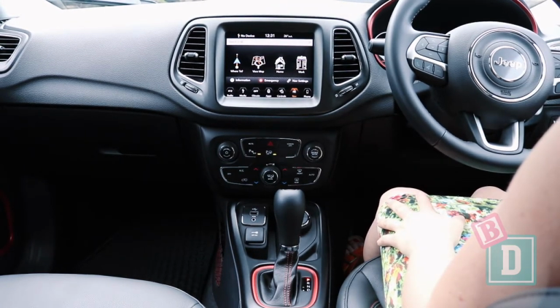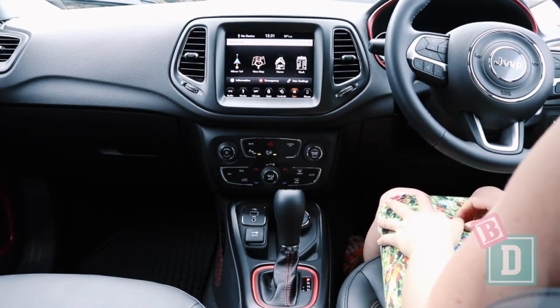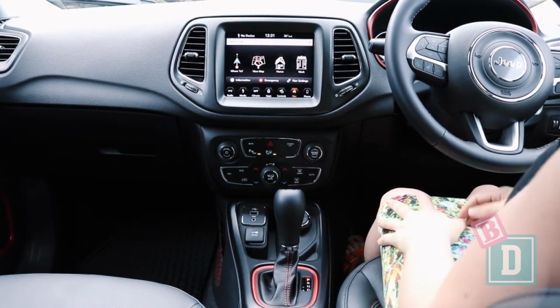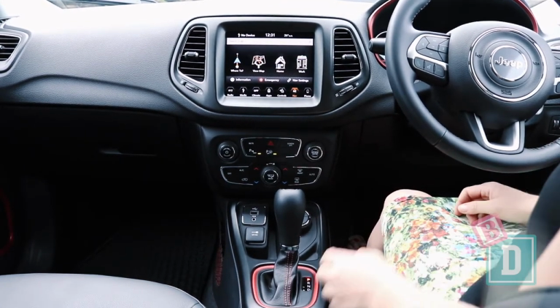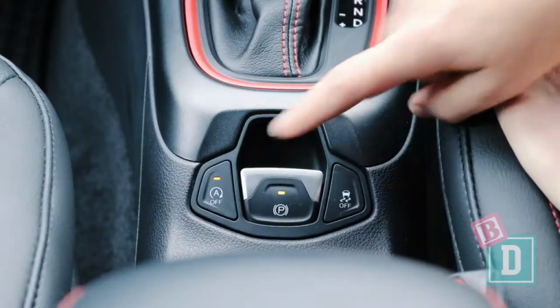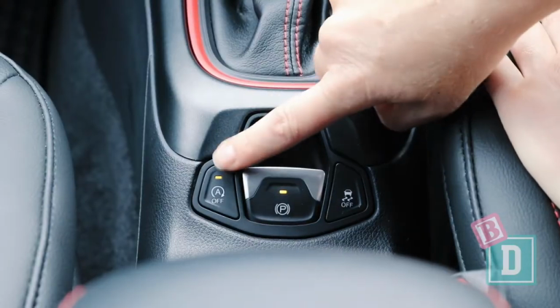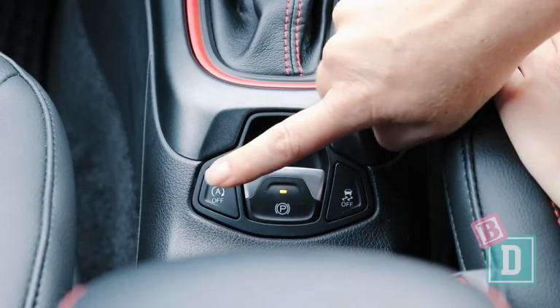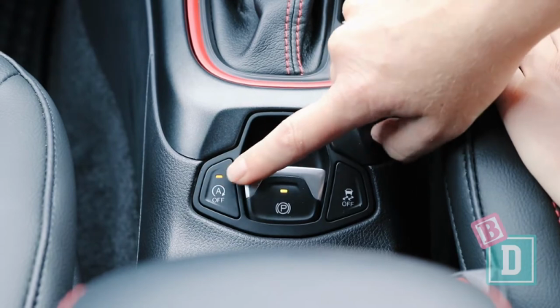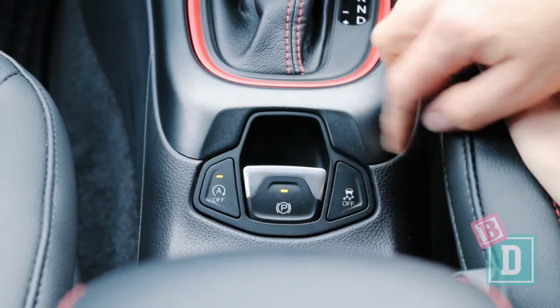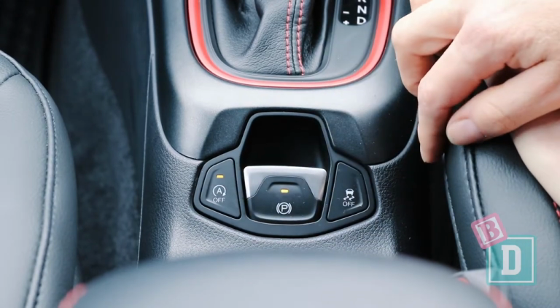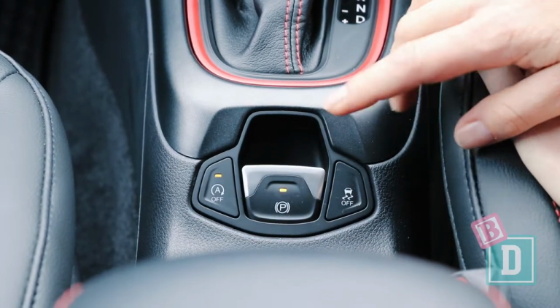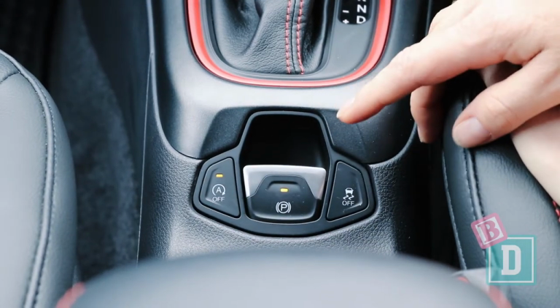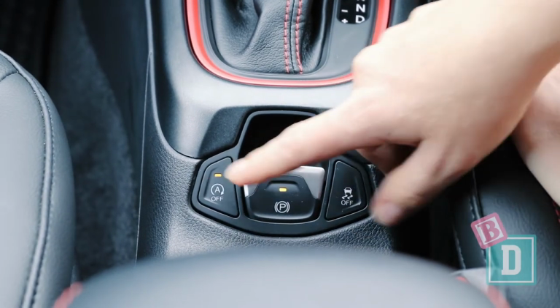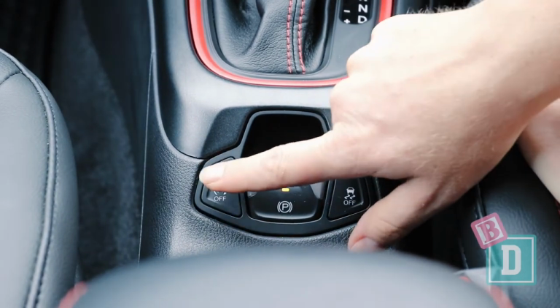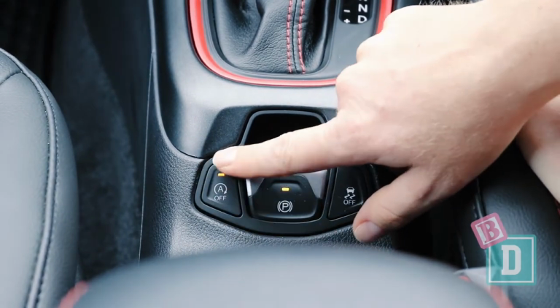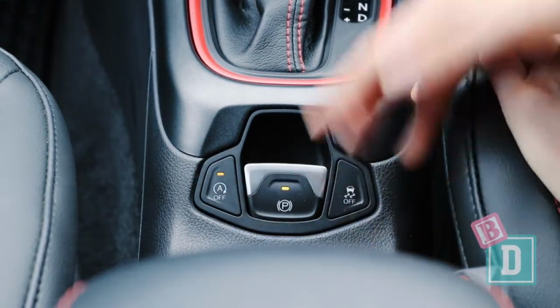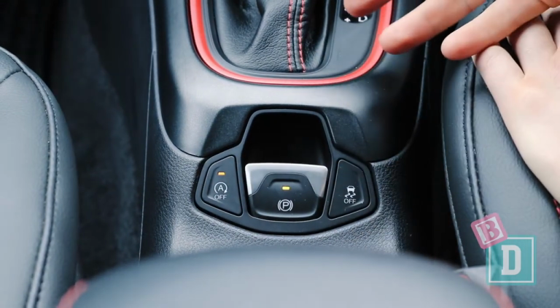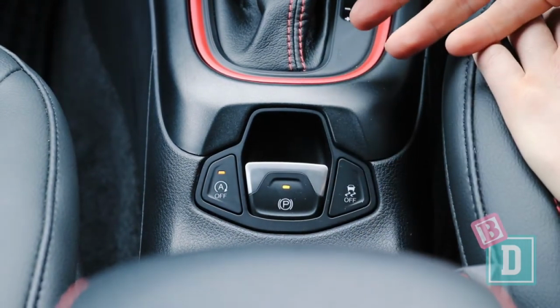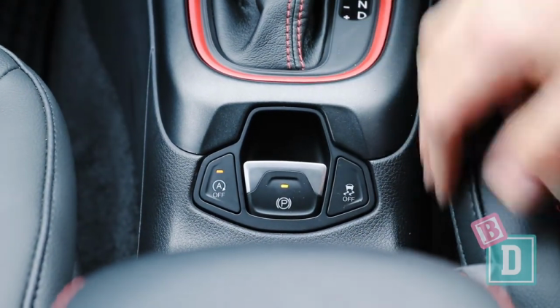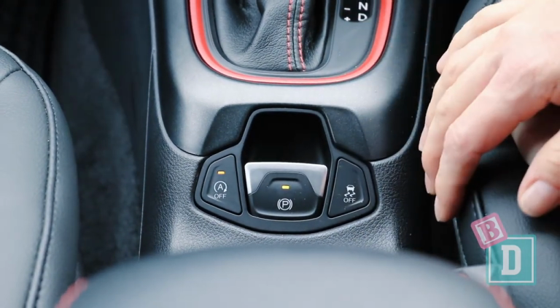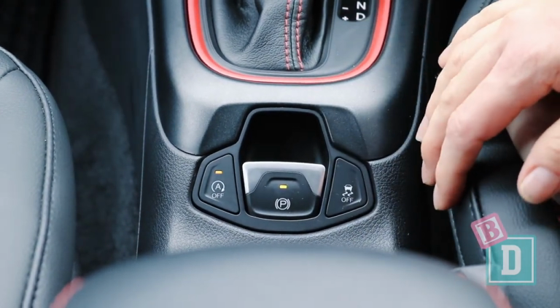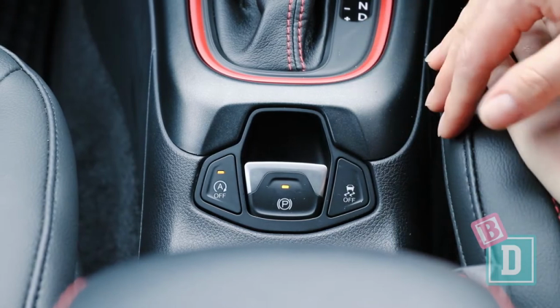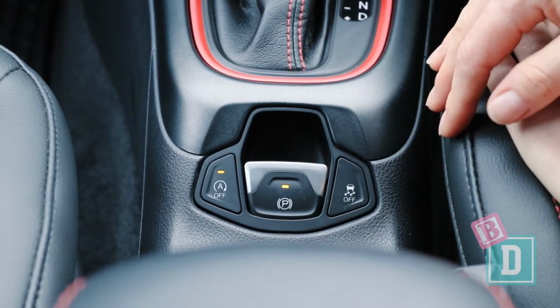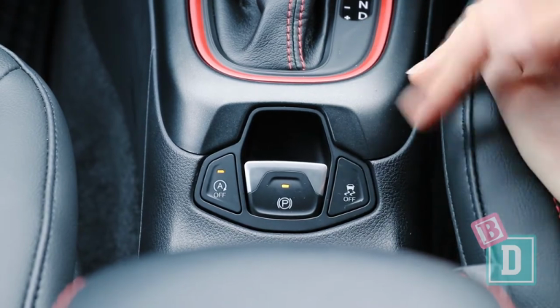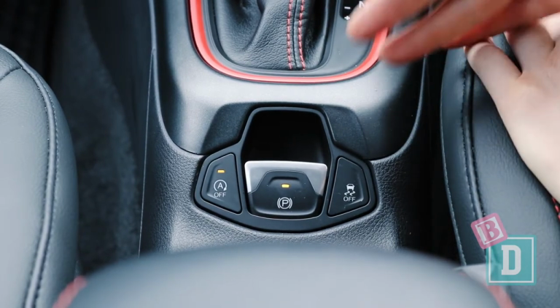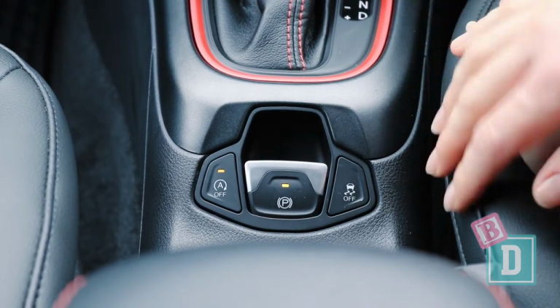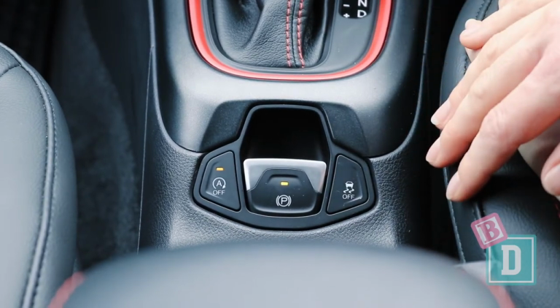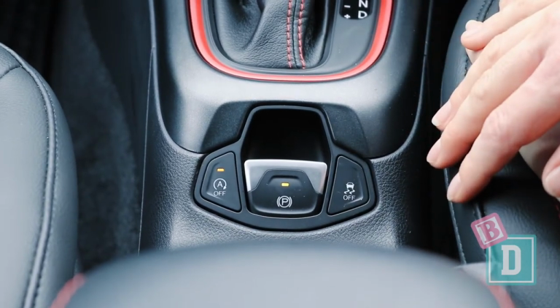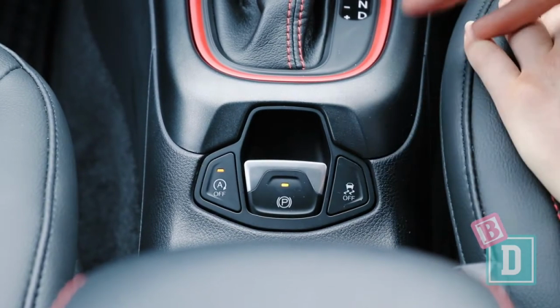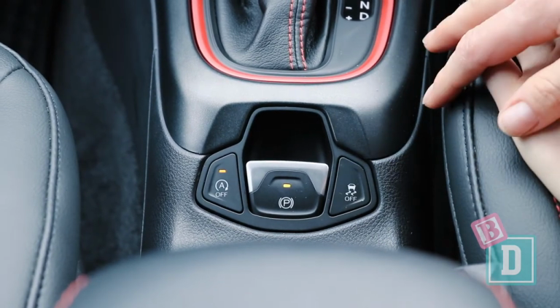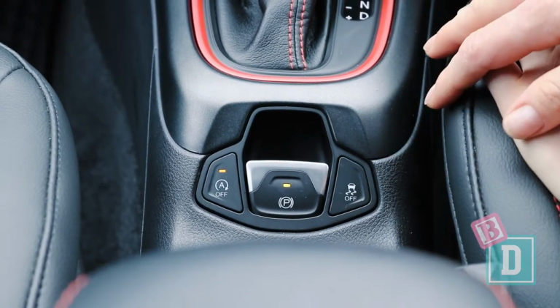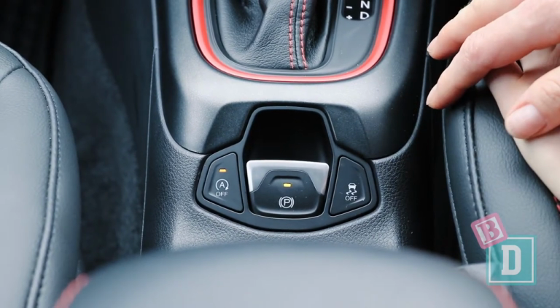The auto engine cutout button, situated down here, is really good because if you turn it off it stays off for every journey until you turn it back on again, which is a nice baby drive feature.